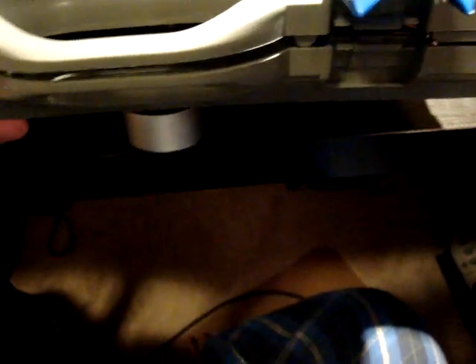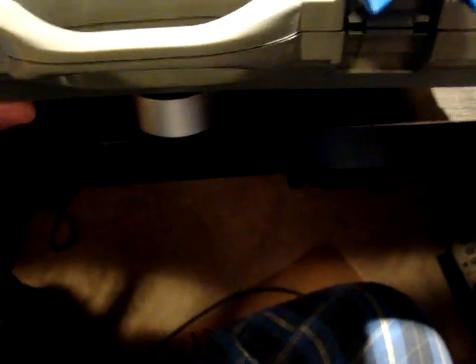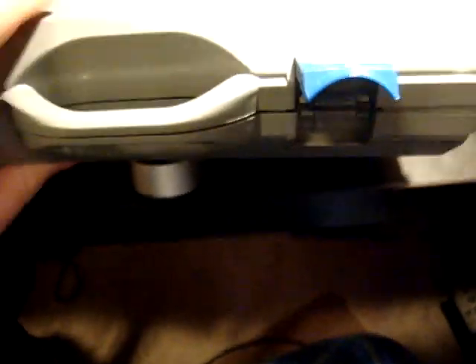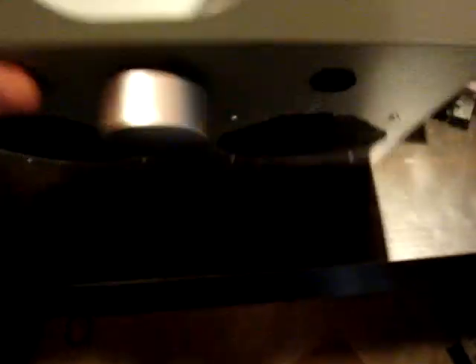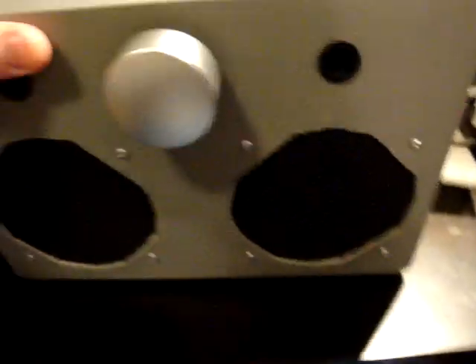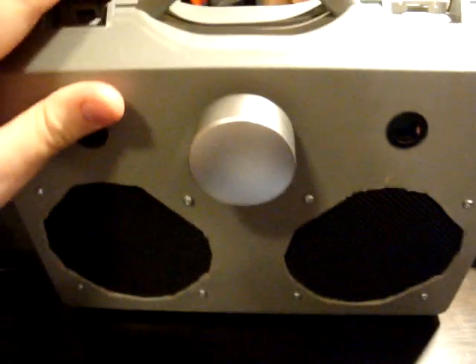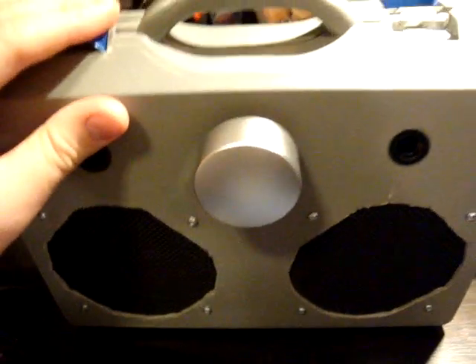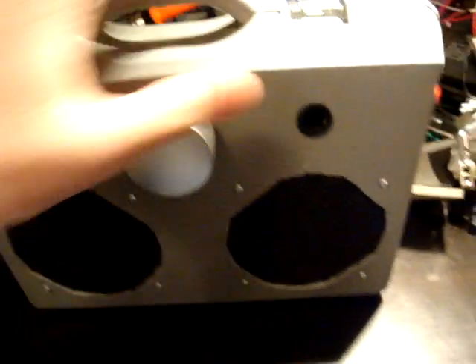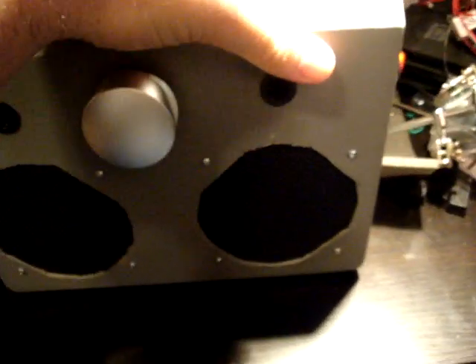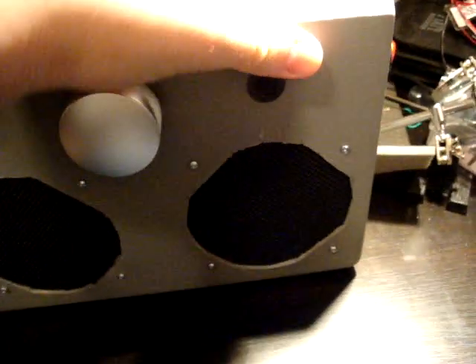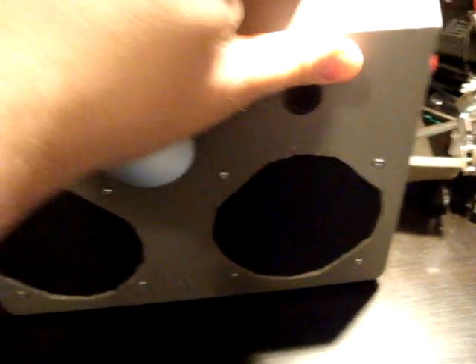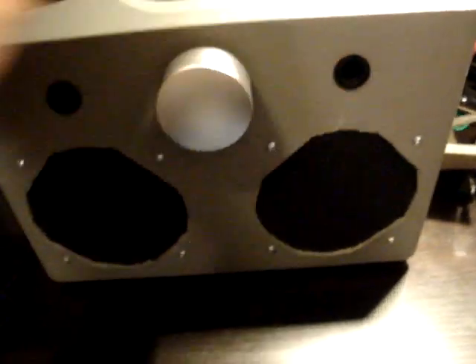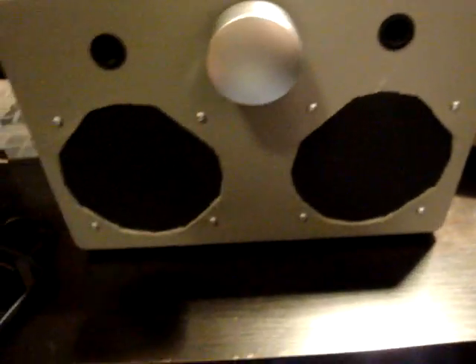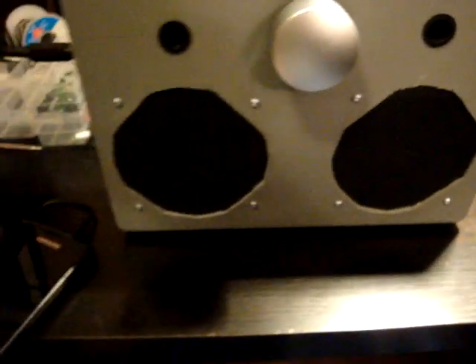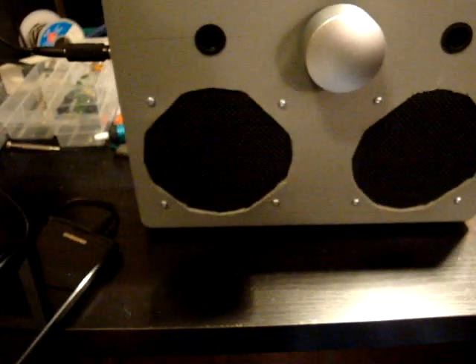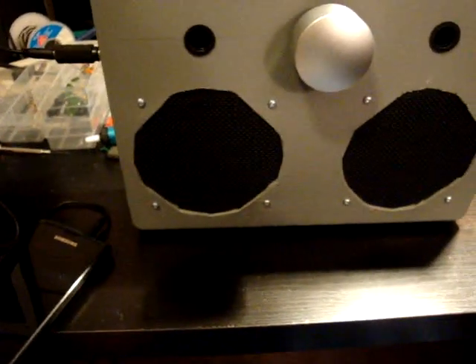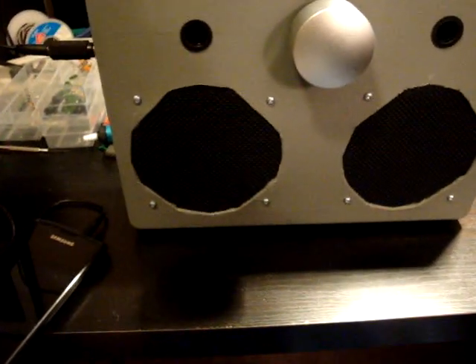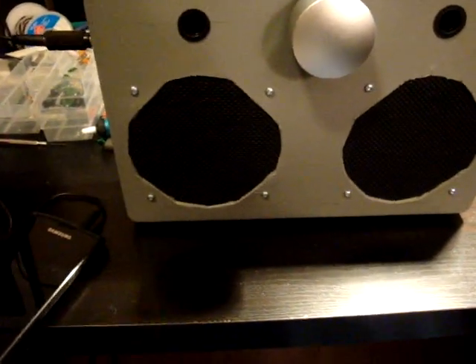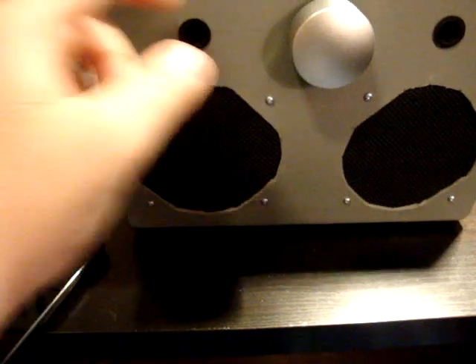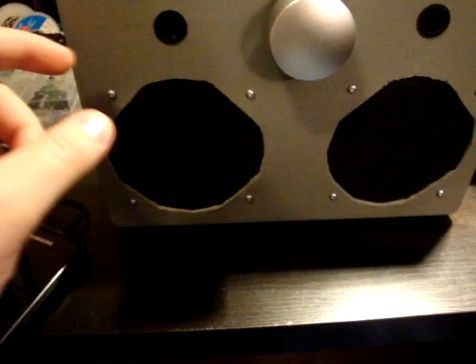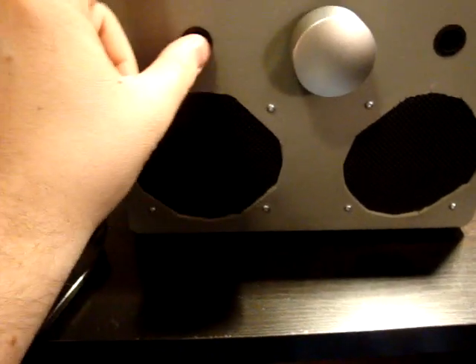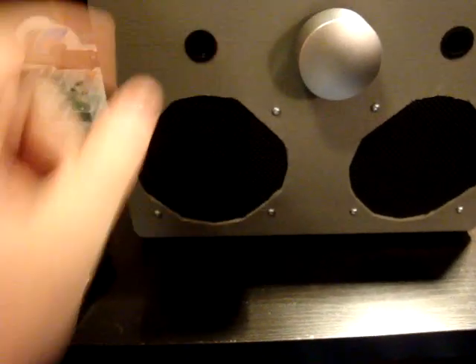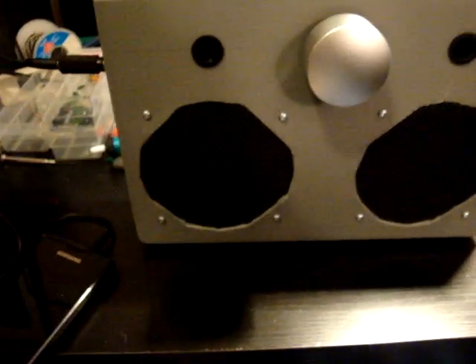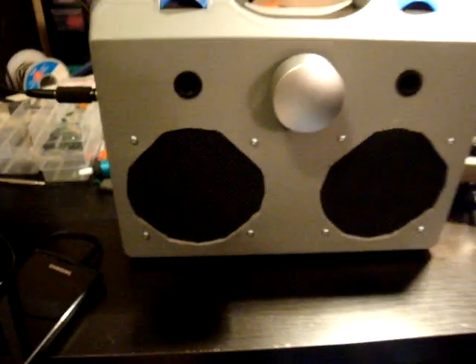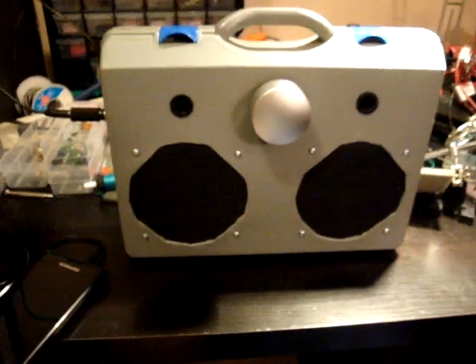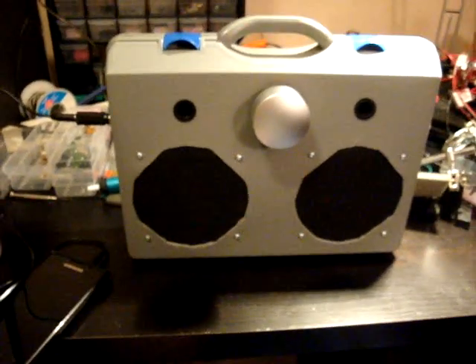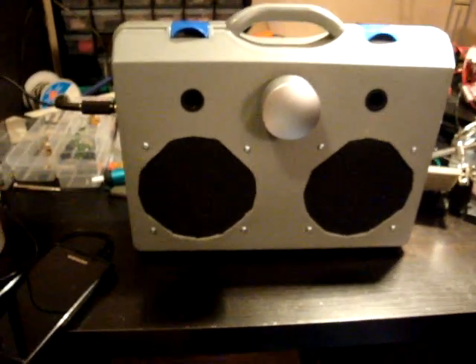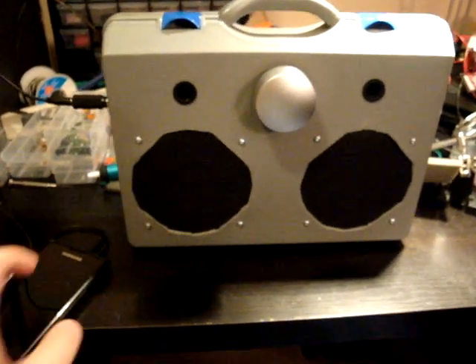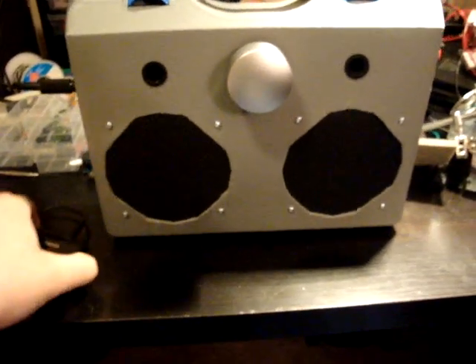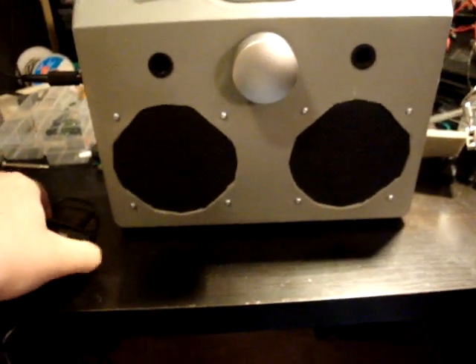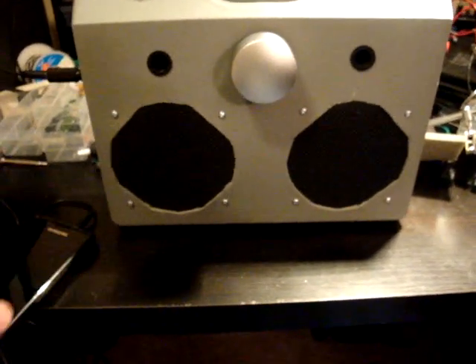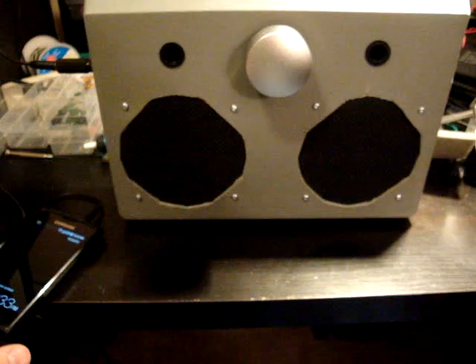And it does amplify everything pretty good, and it sounds really nice too. These are actually pretty decent speakers that were in there. And I think being in the box and the ports just gives it a really nice deep sound.